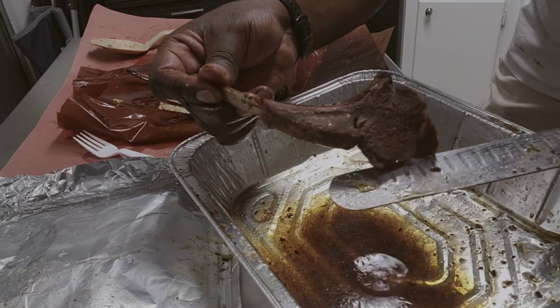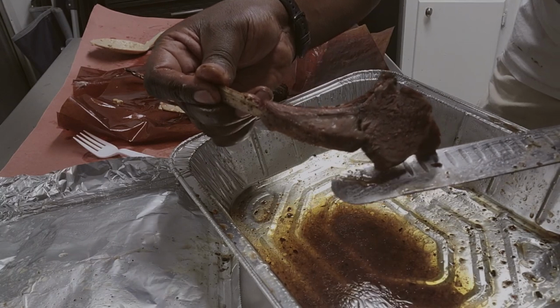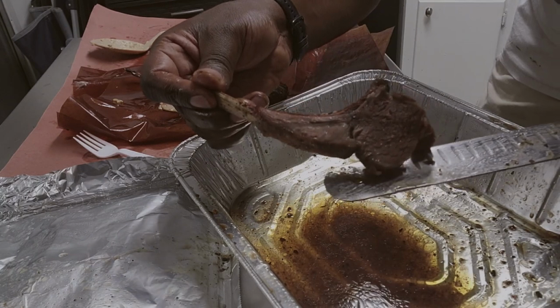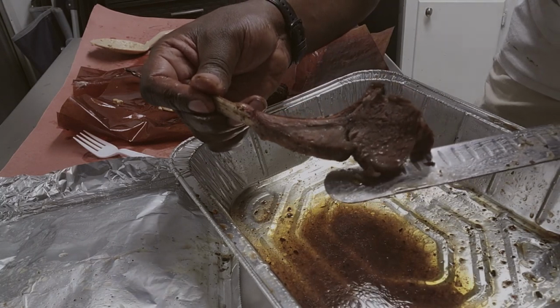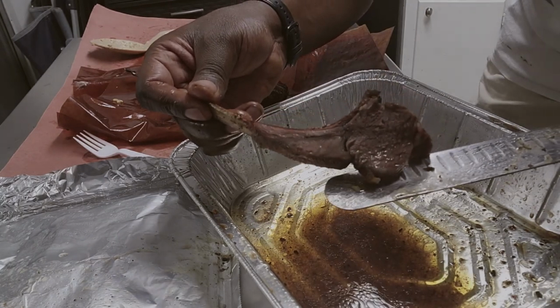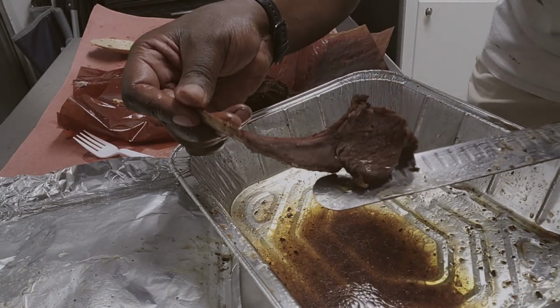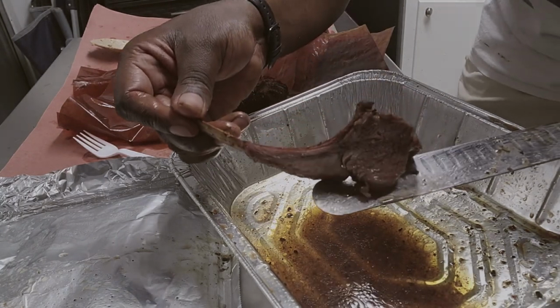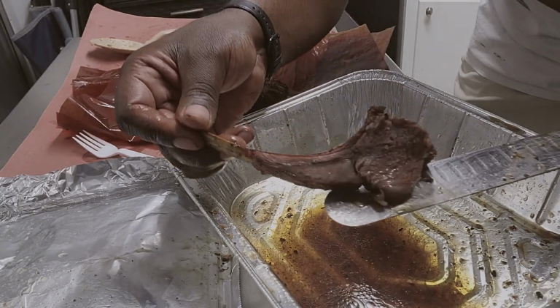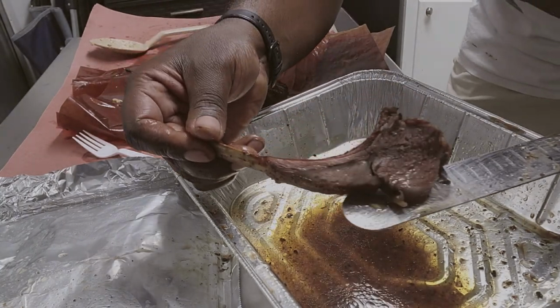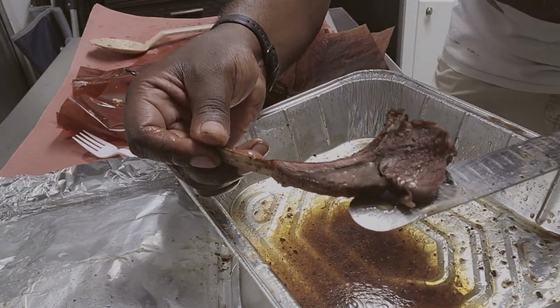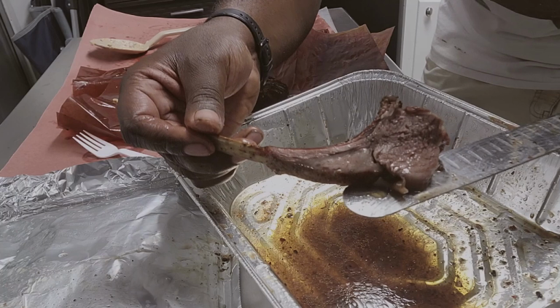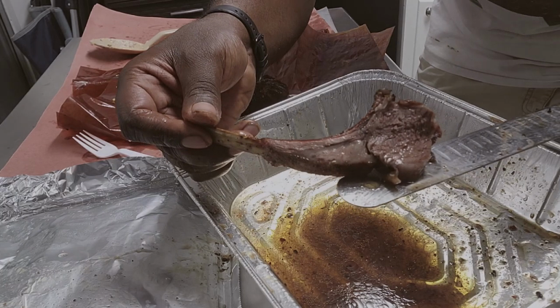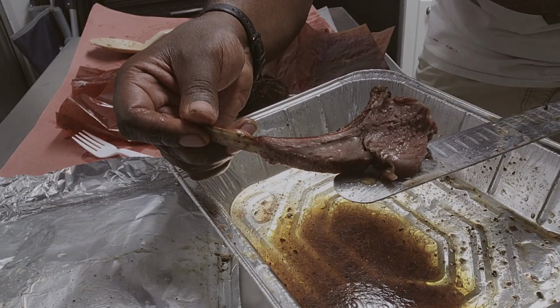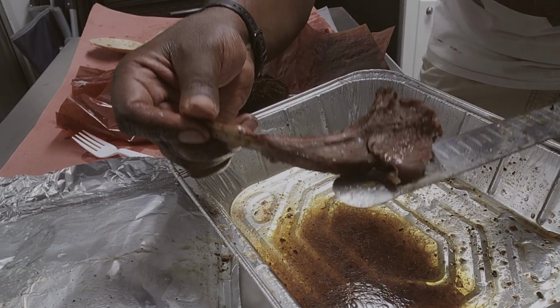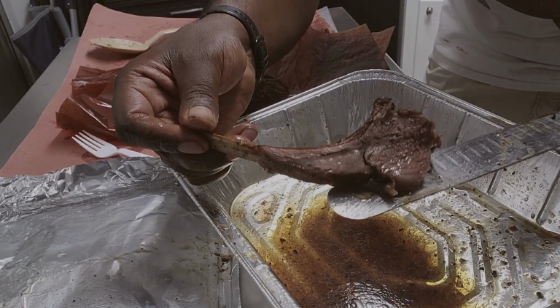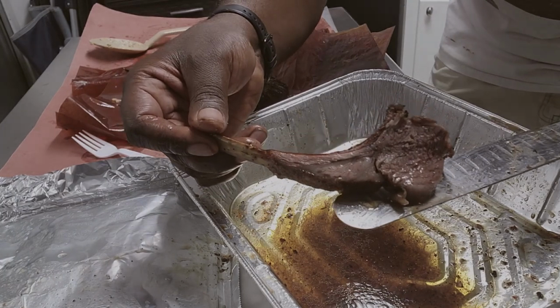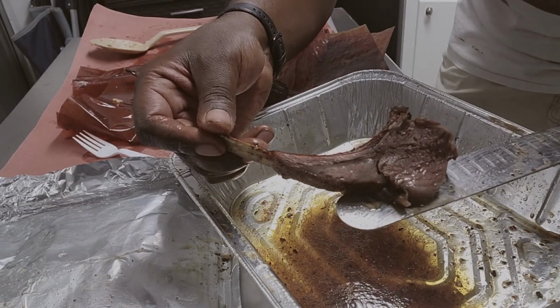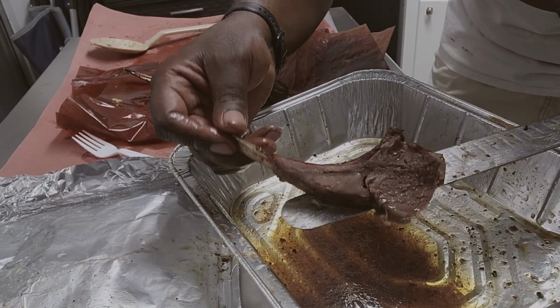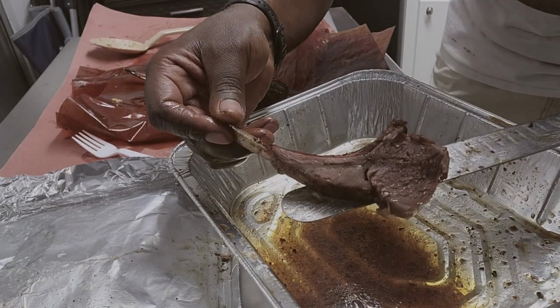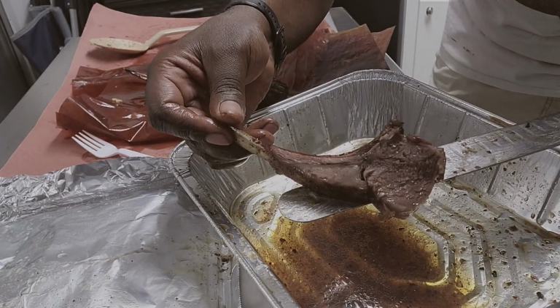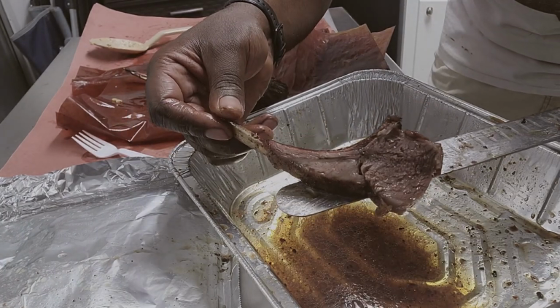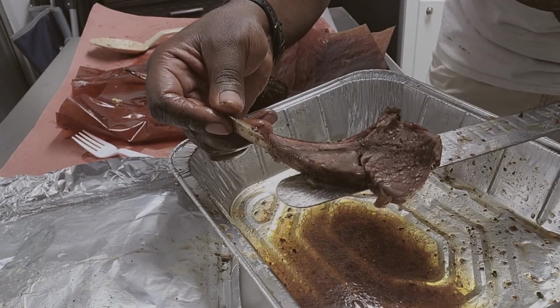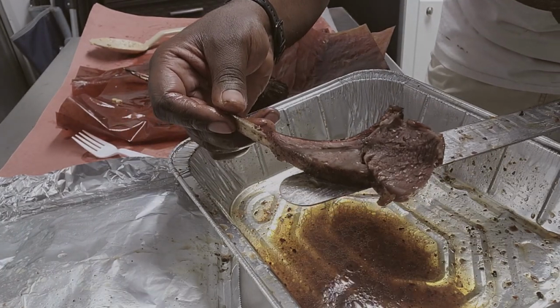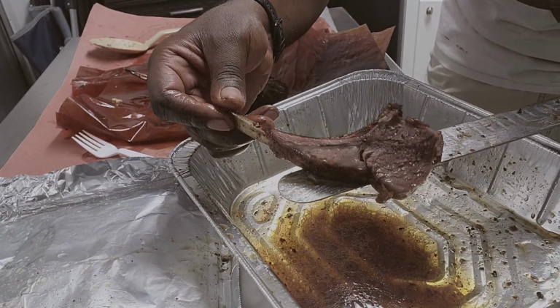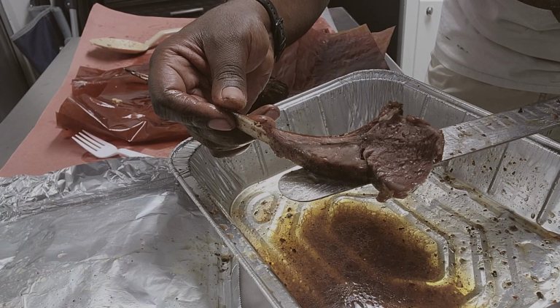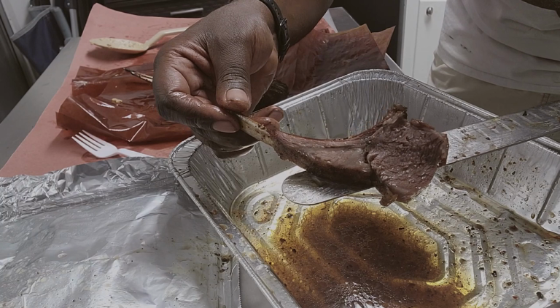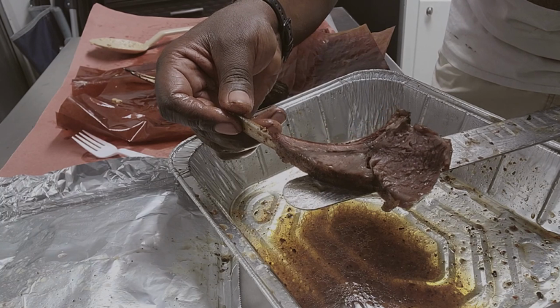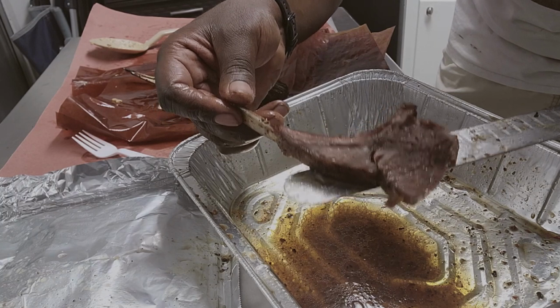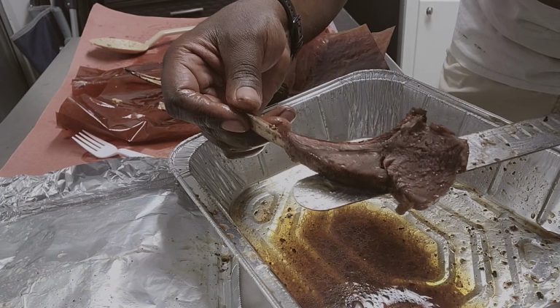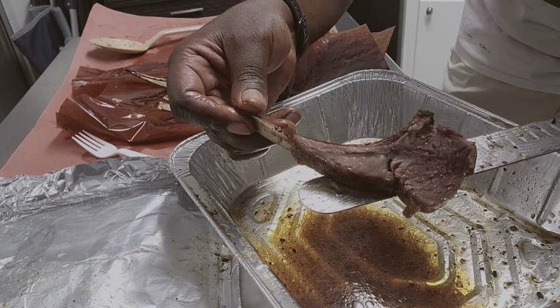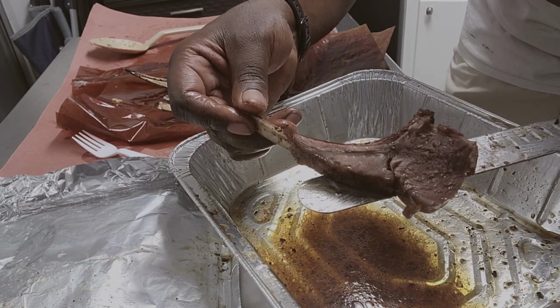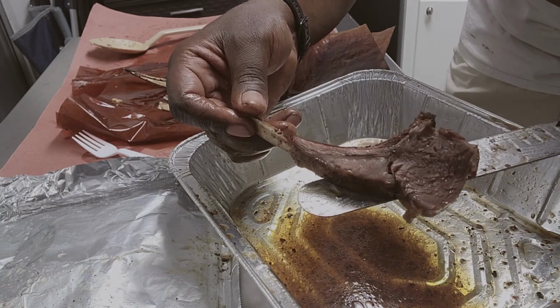Smoked on the GMG Jimbo Prime. Thank you guys for tuning in. My name is Eddie Wright, and always remember — you too can do amazing barbecue the right way. See you next time.